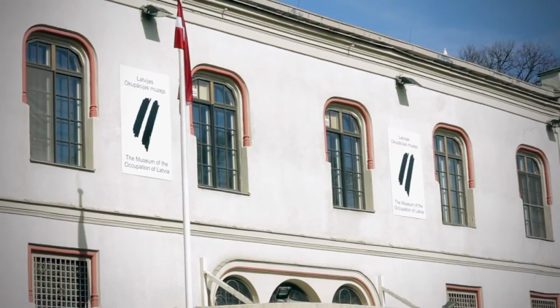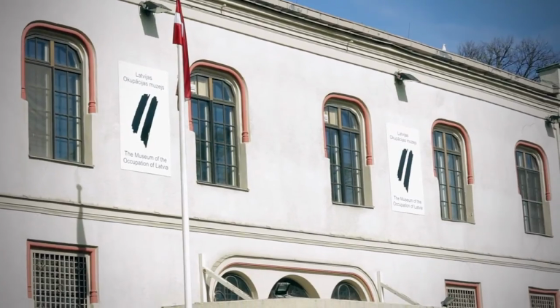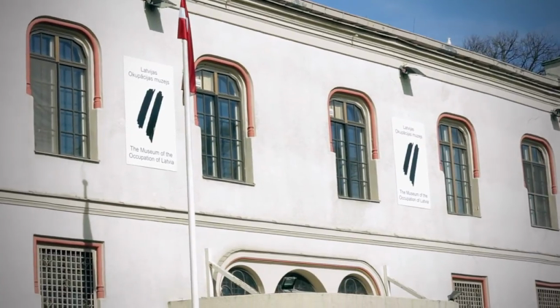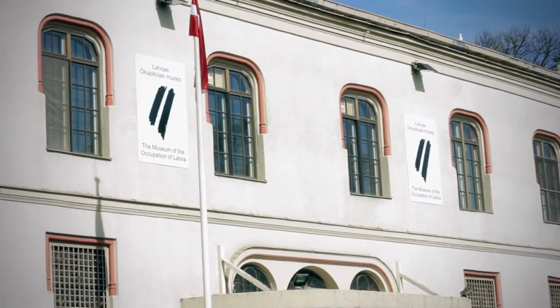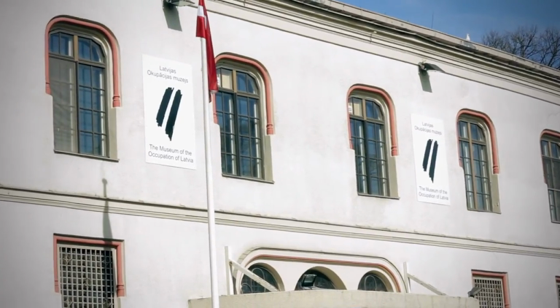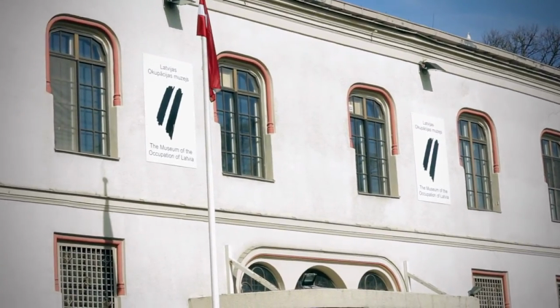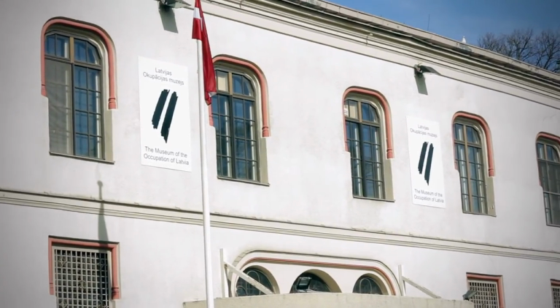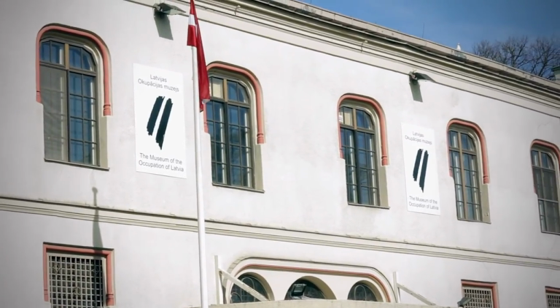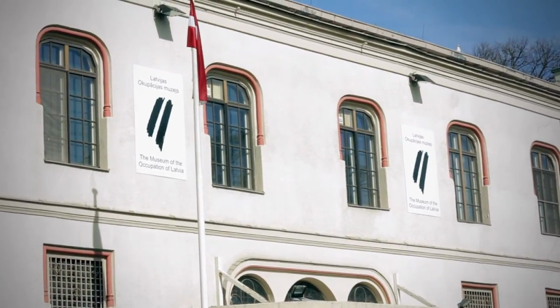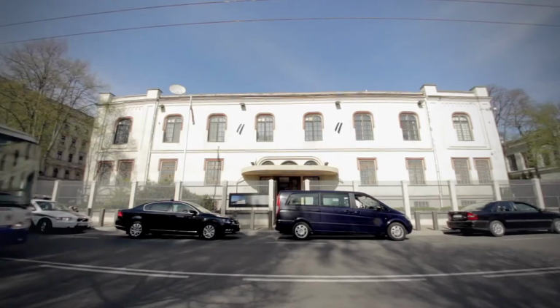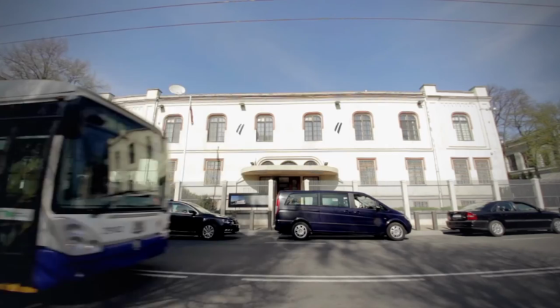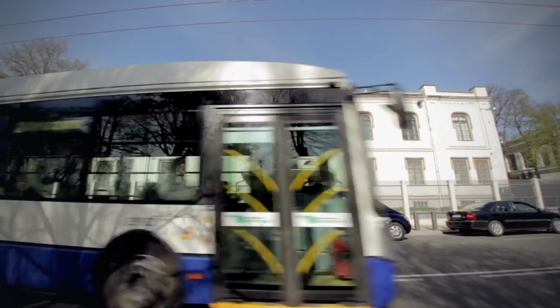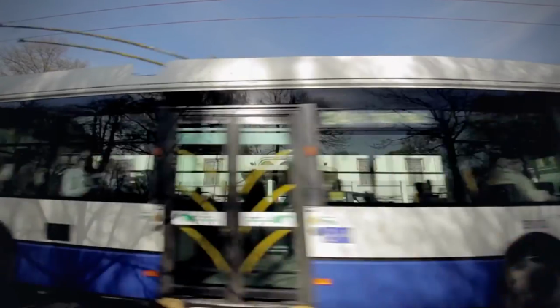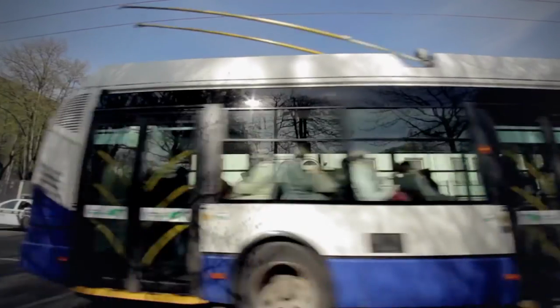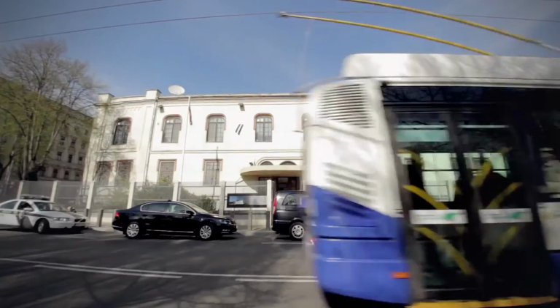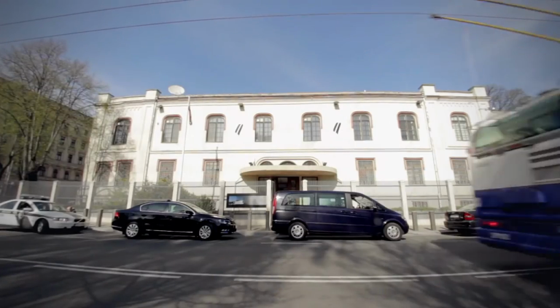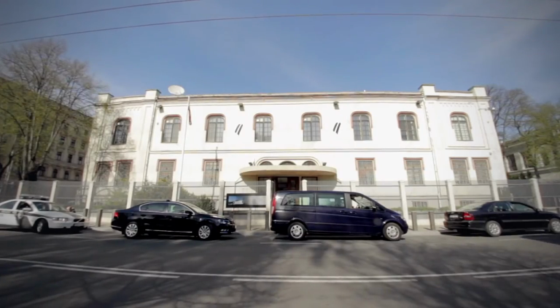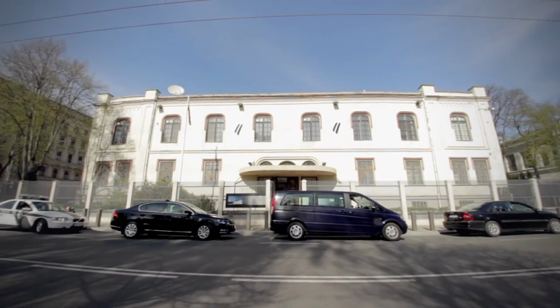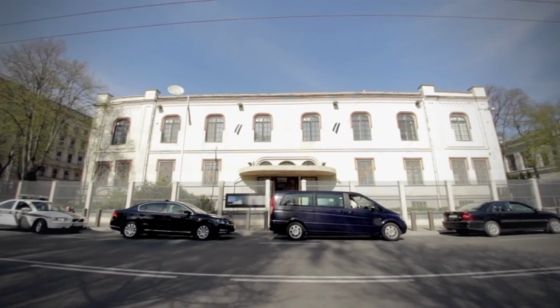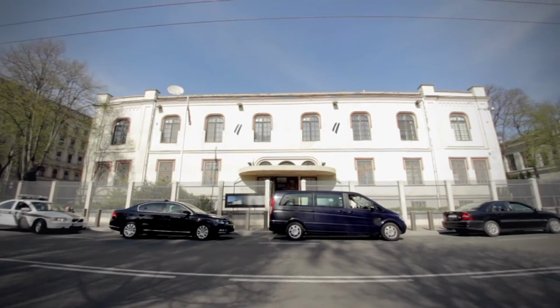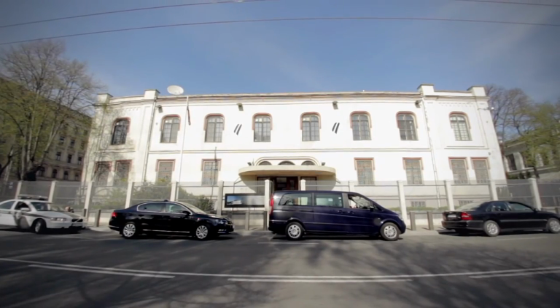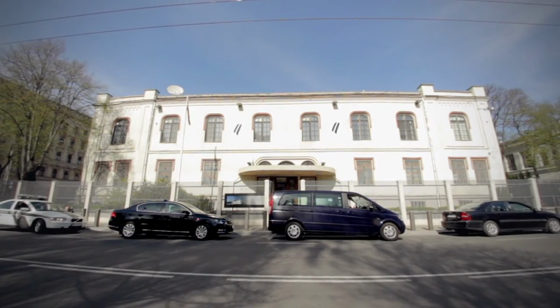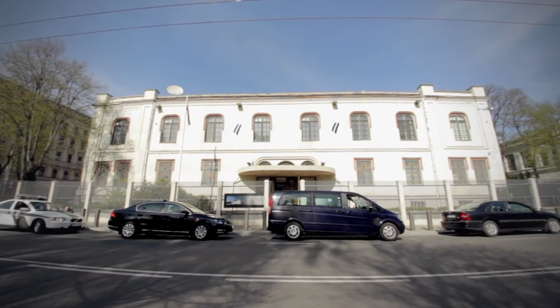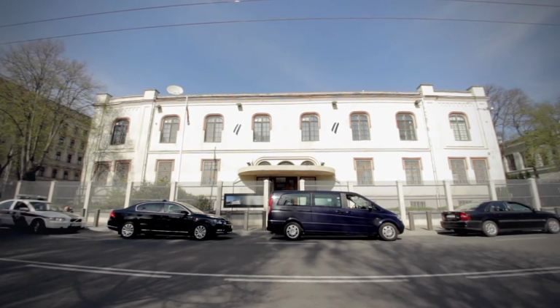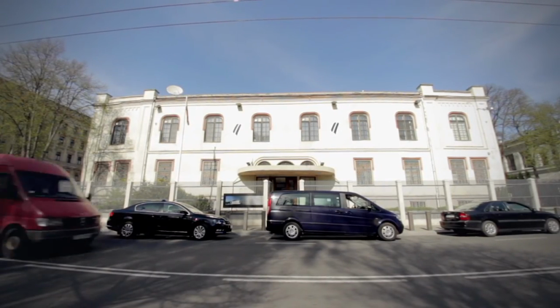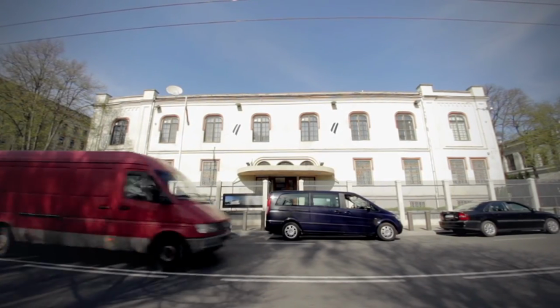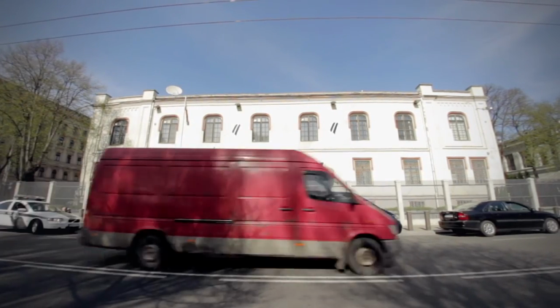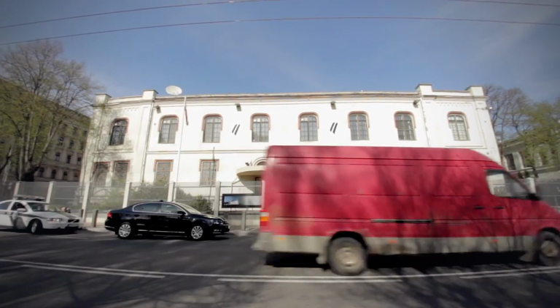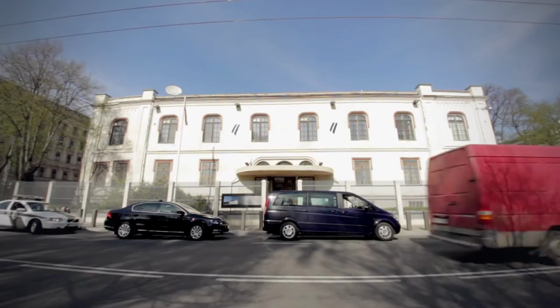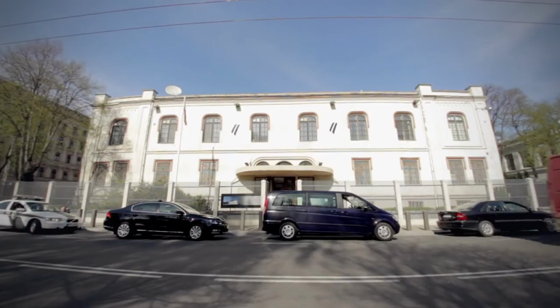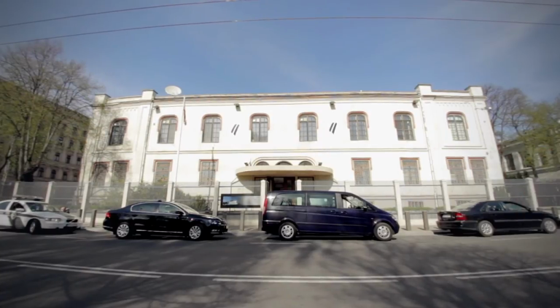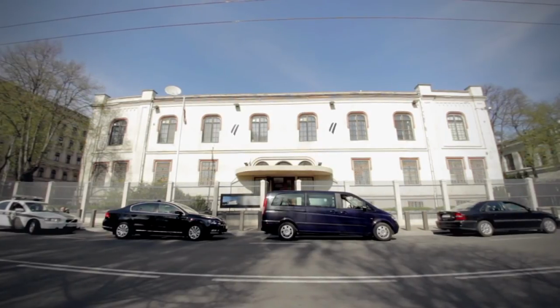The building for the future will accommodate a new modern exhibition and provide space for comprehensive museum activities. We invite you to visit the museum's temporary exhibition at Rania Boulevard 7 to gain a clear picture of Latvia's recent history.